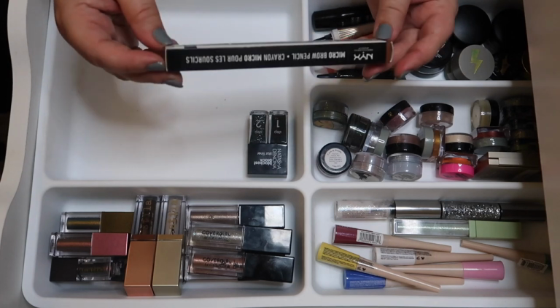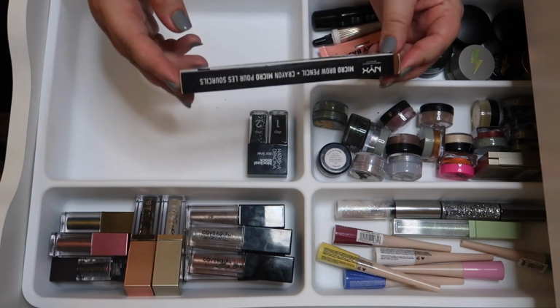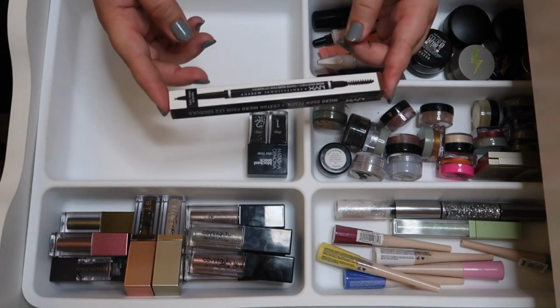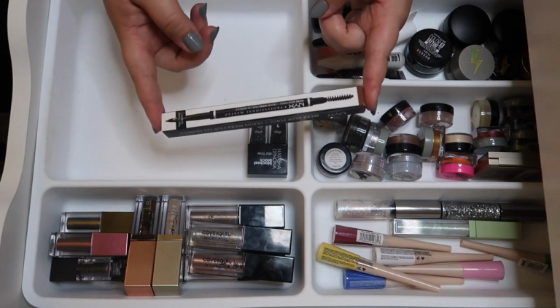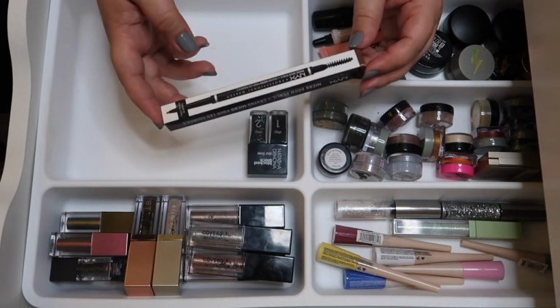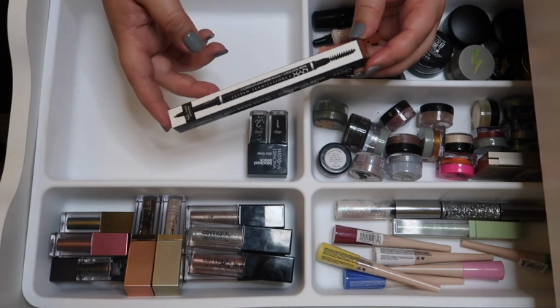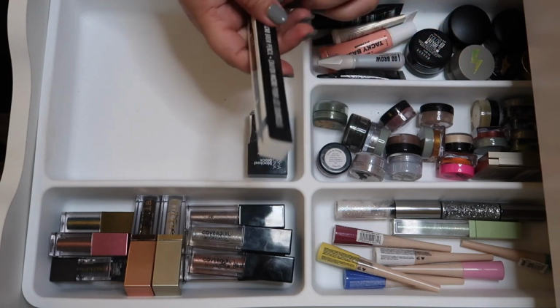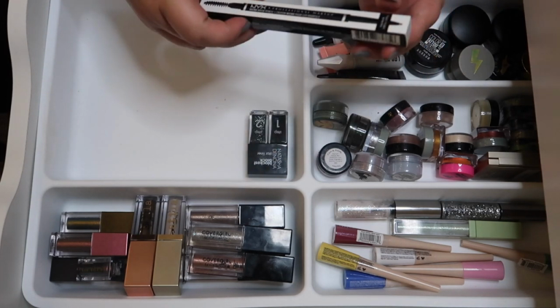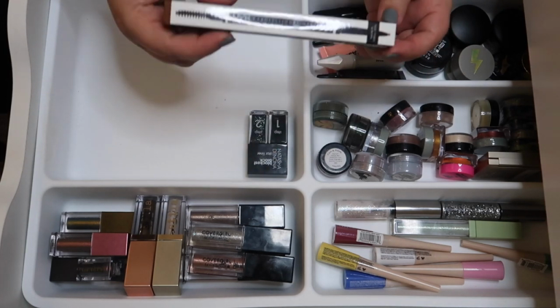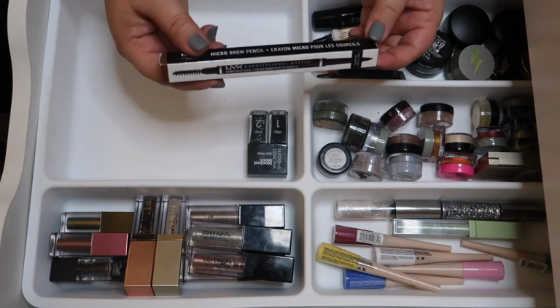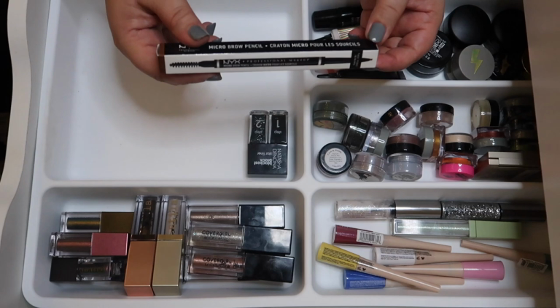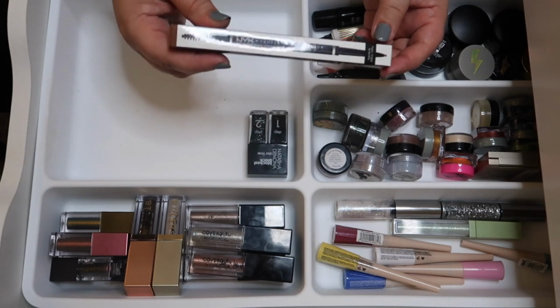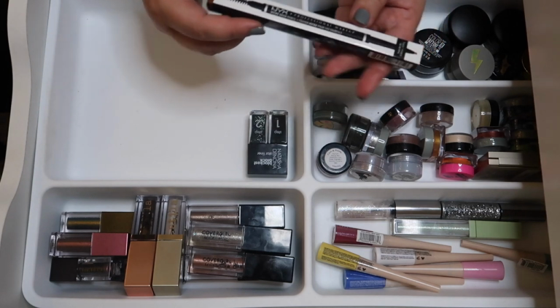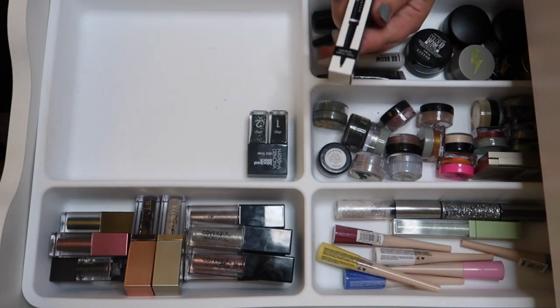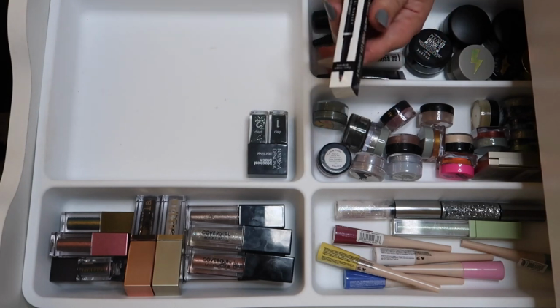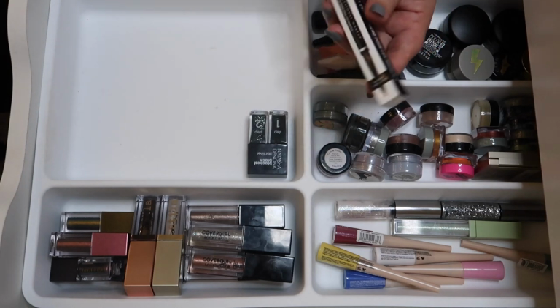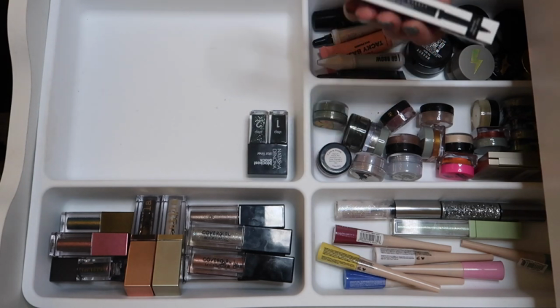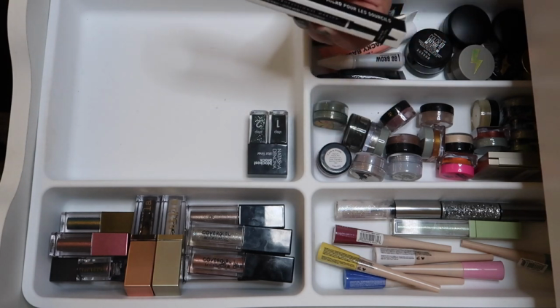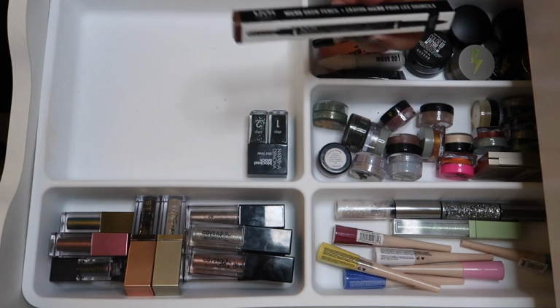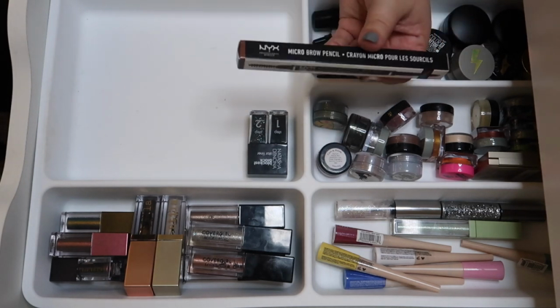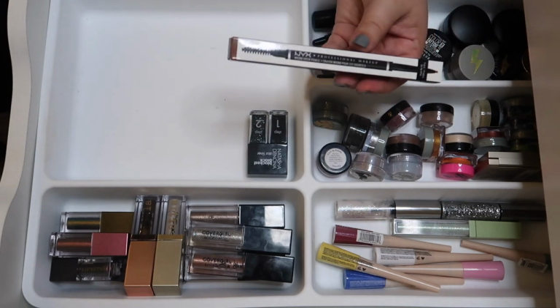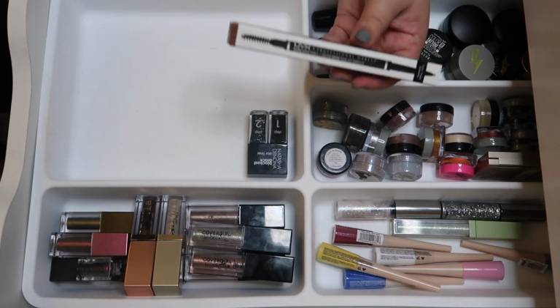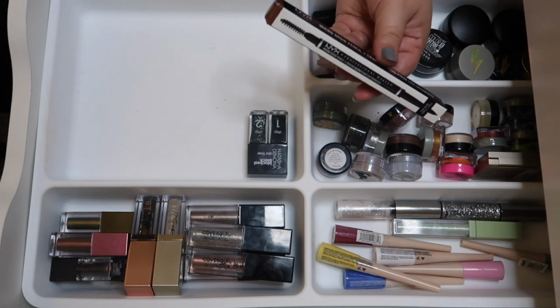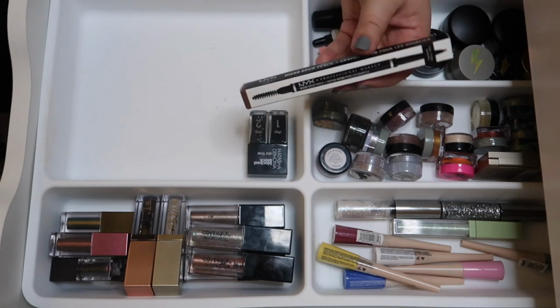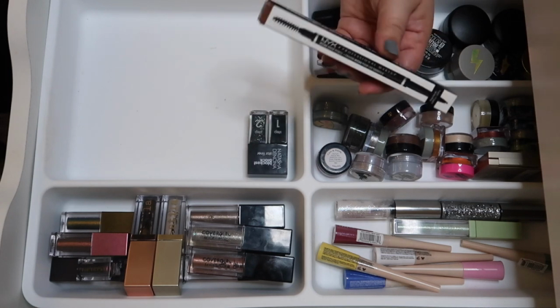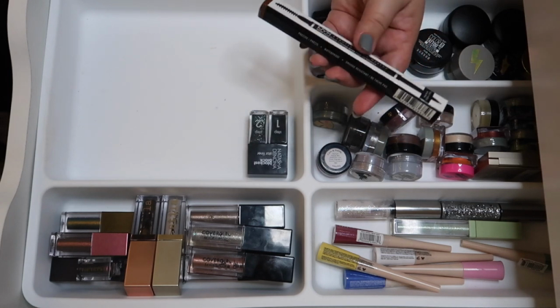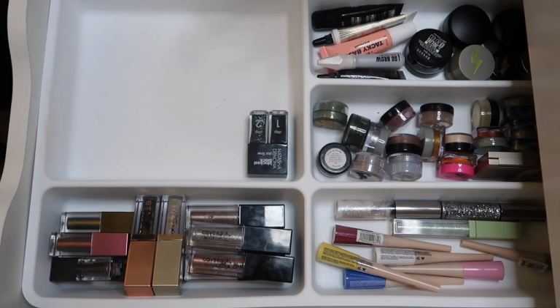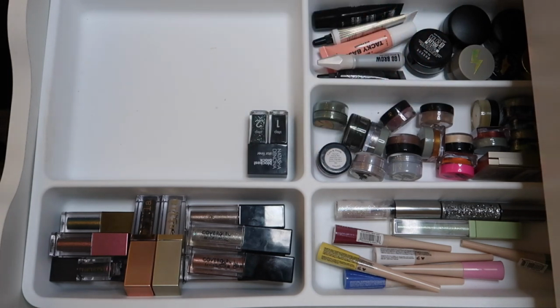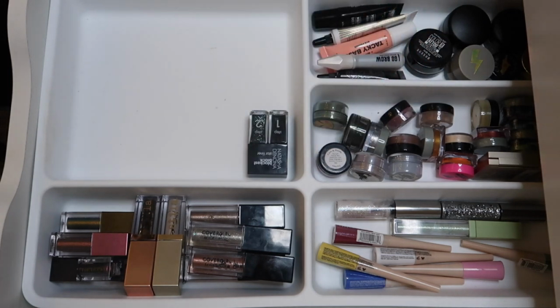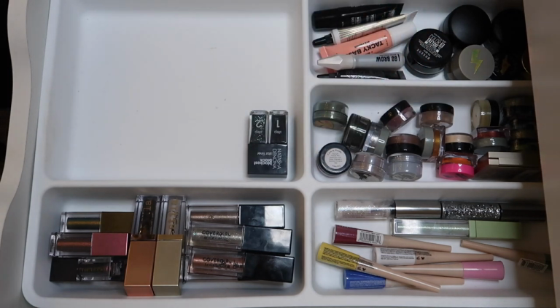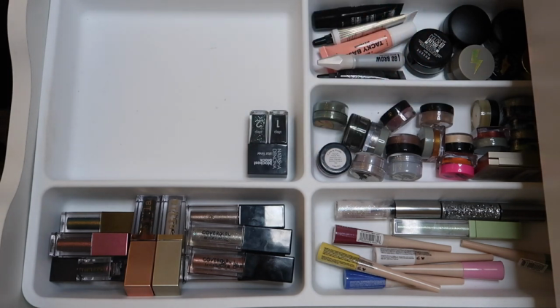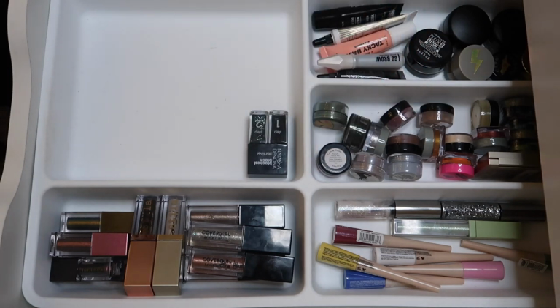My boyfriend Alvin got a package from Amazon a while ago and this was just thrown in there — he didn't order it. It's just a NYX eyebrow pencil. I've never opened it, it's still brand new, so I'm going to declutter it and let someone else get good use out of it.